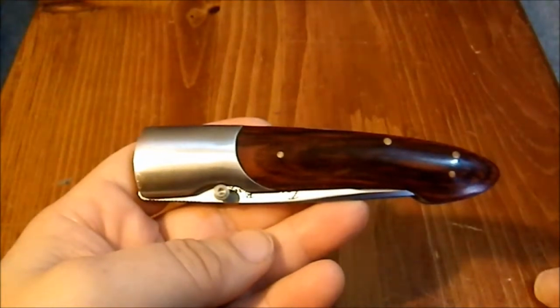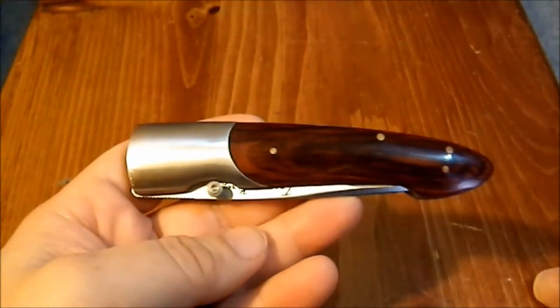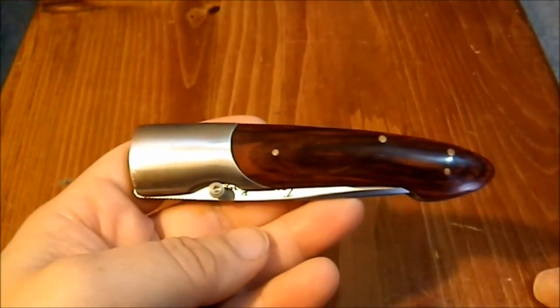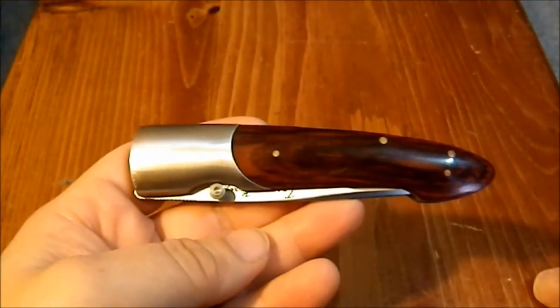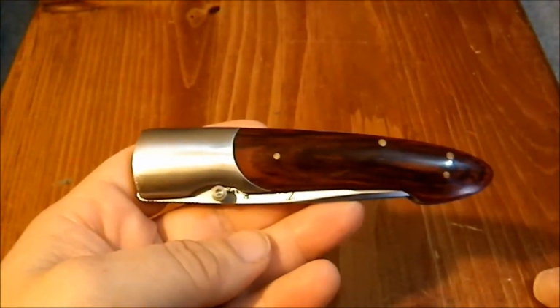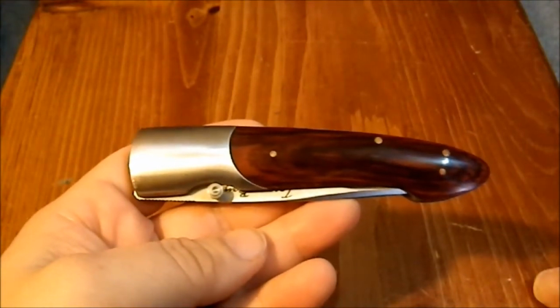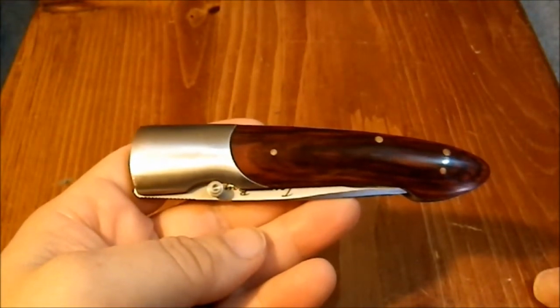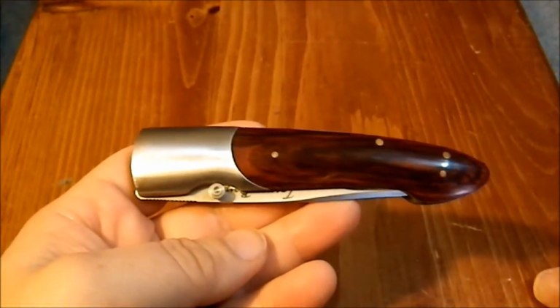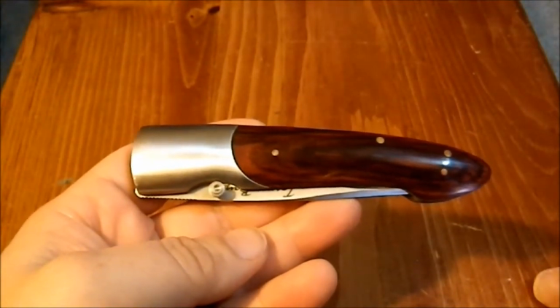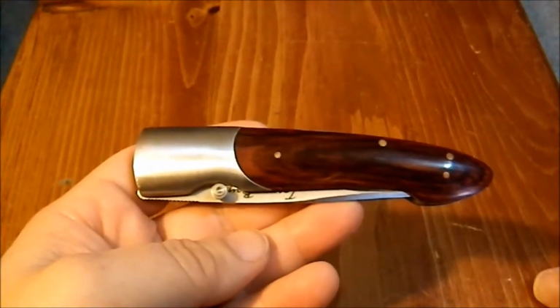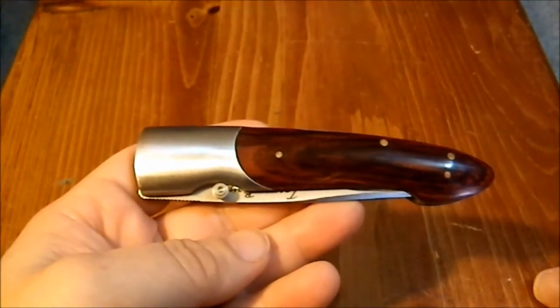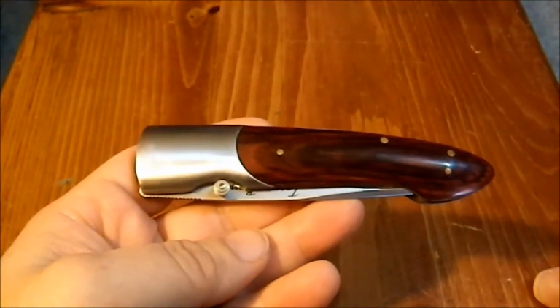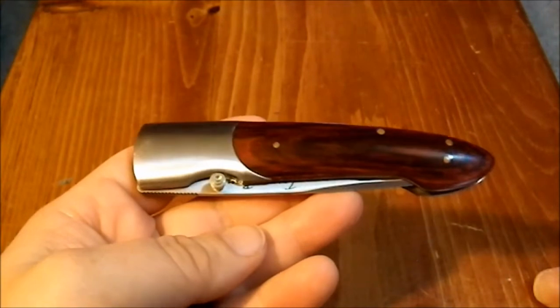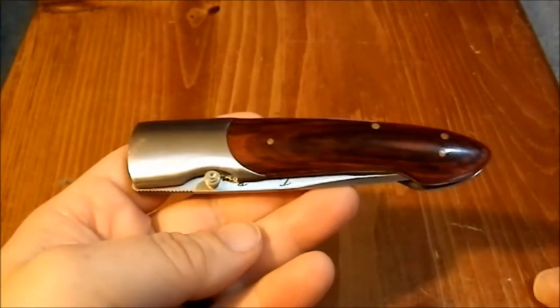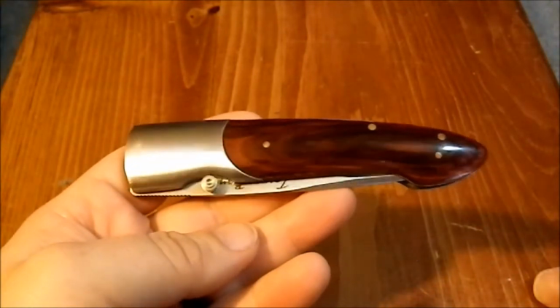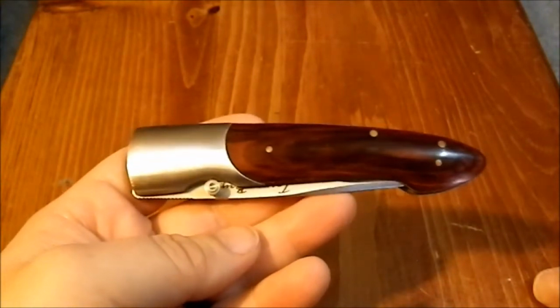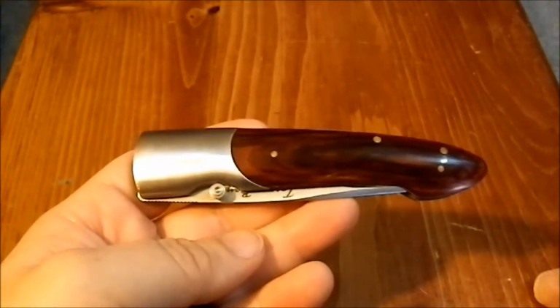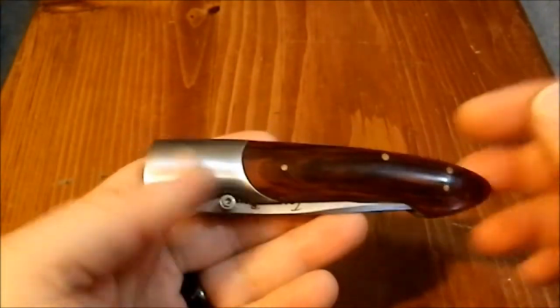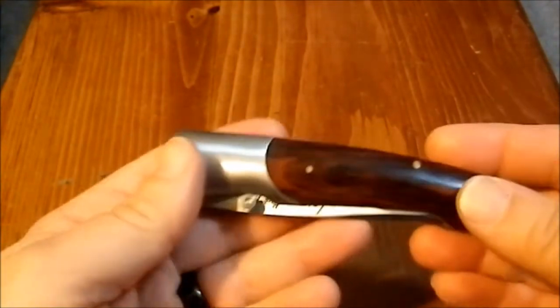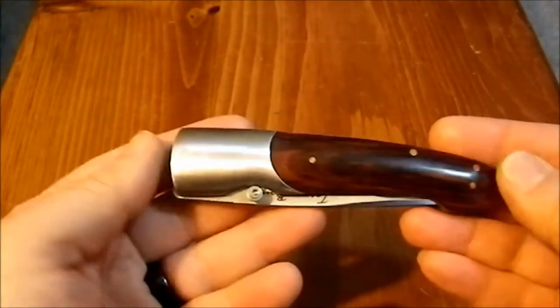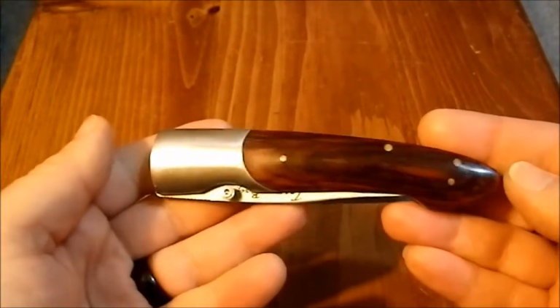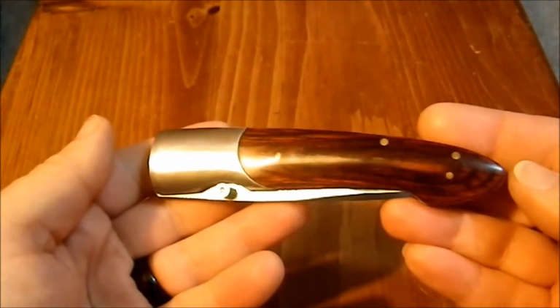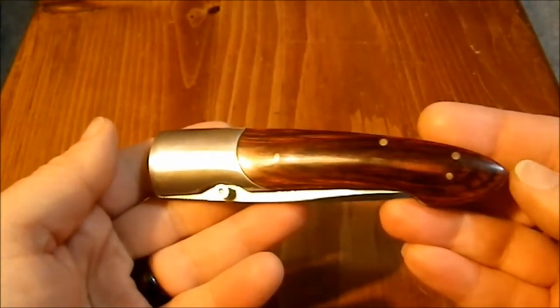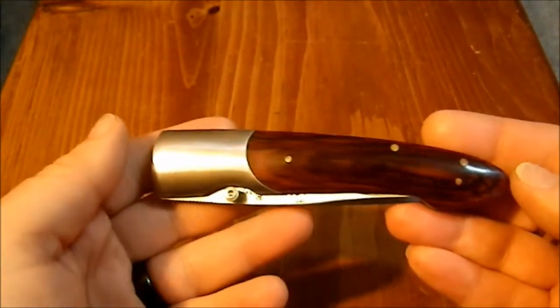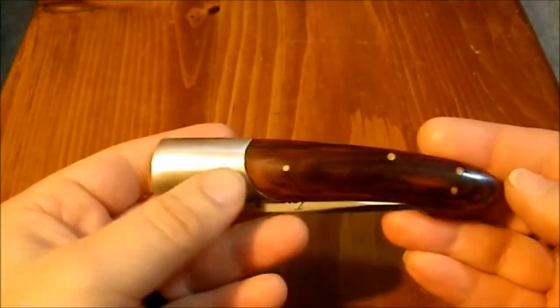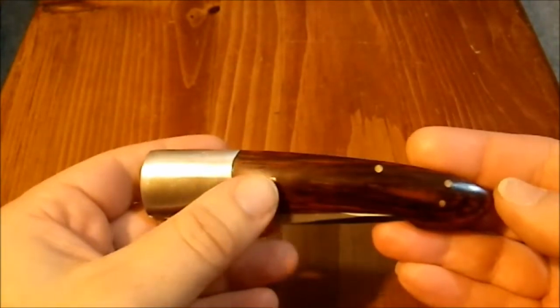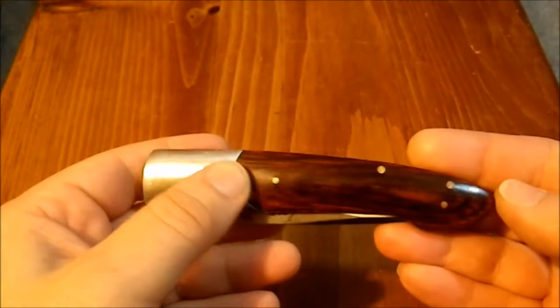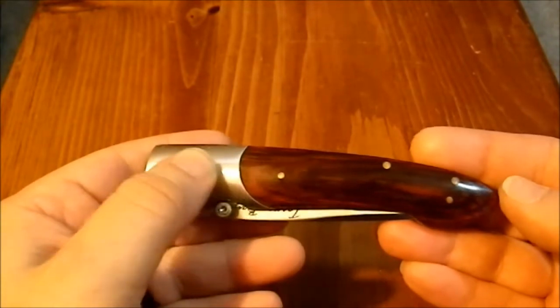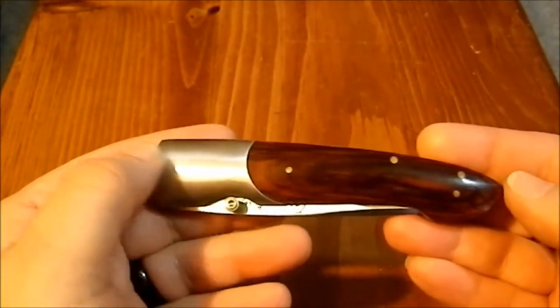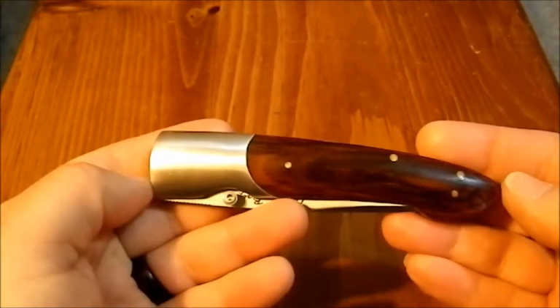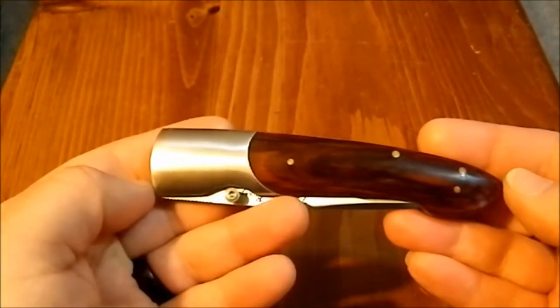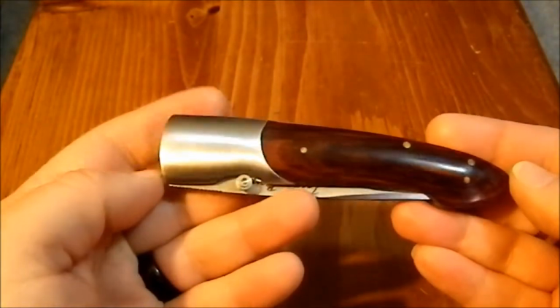Greetings, YouTube. Today I'm going to look at a Tarpon Bay knife. Now this is, I believe, a knockoff of an Emerson design. I'm not sure.